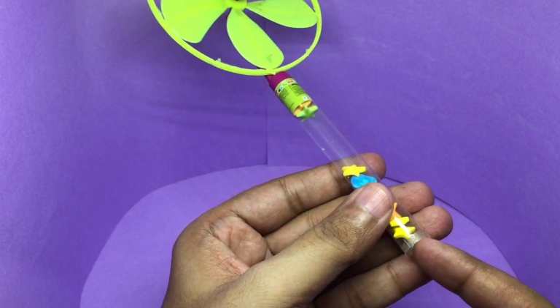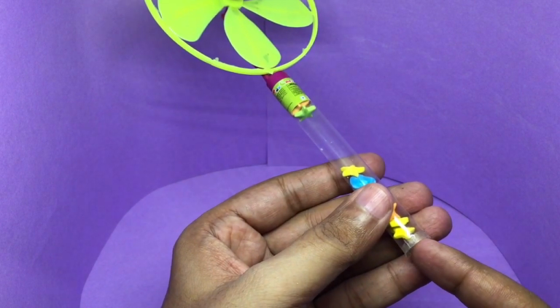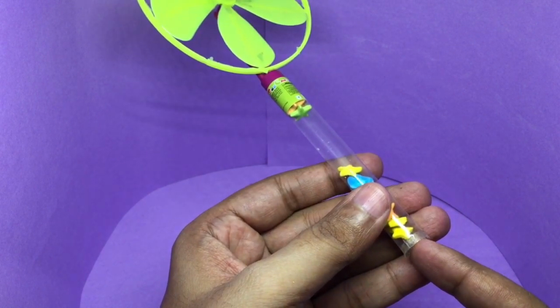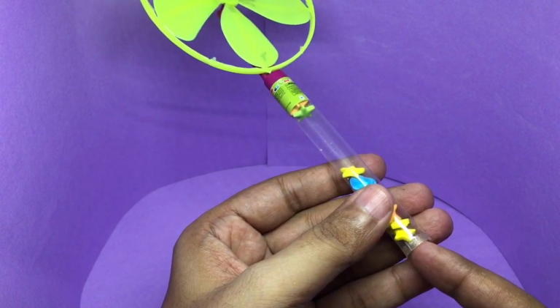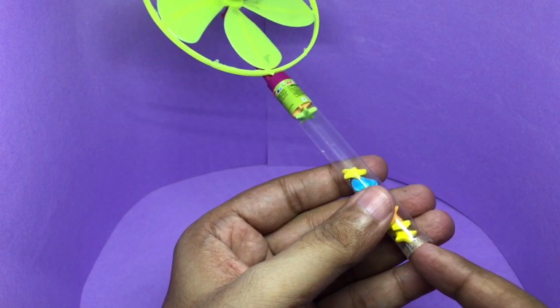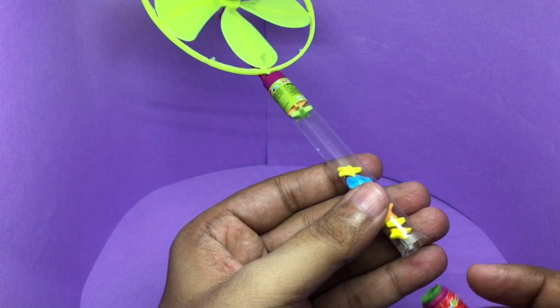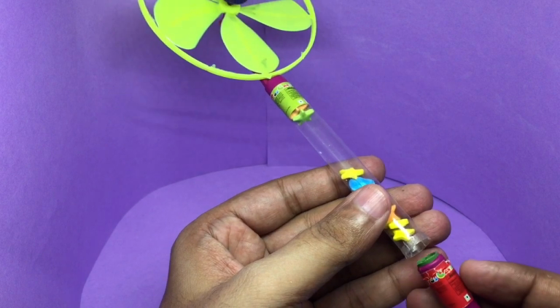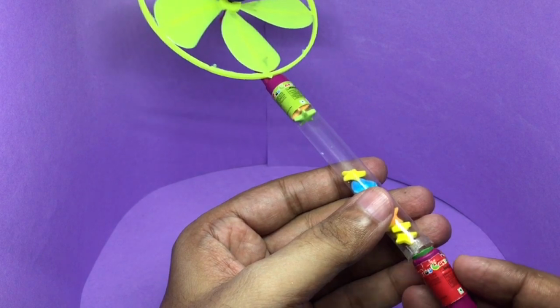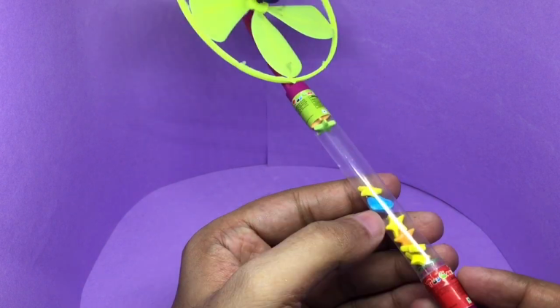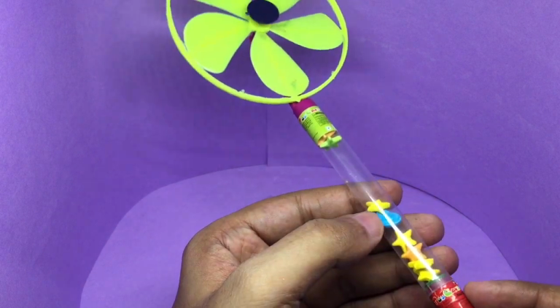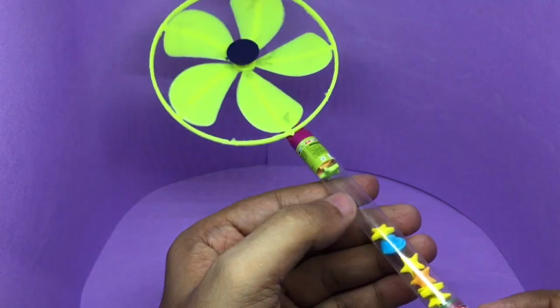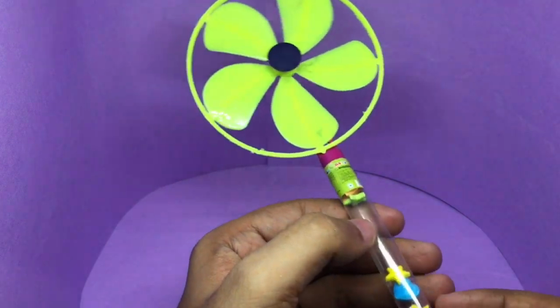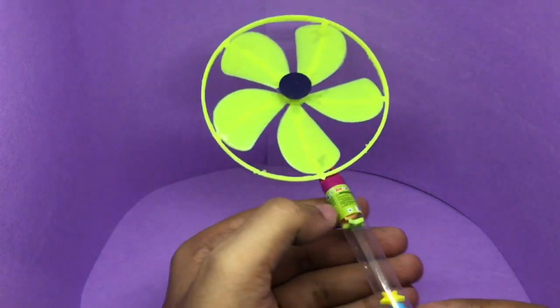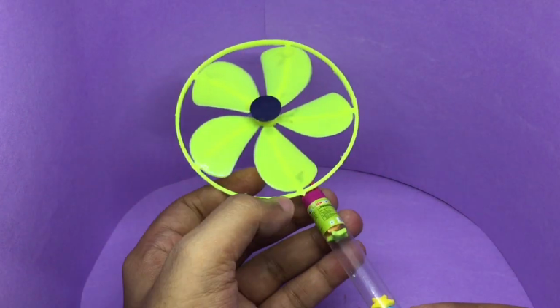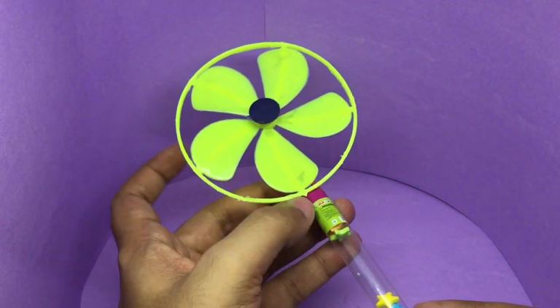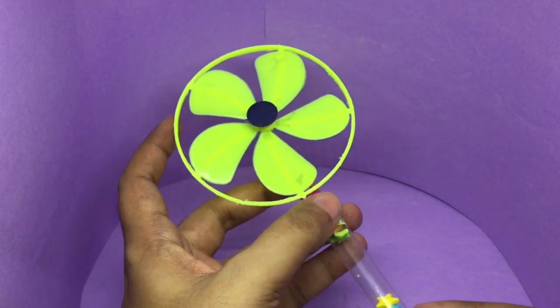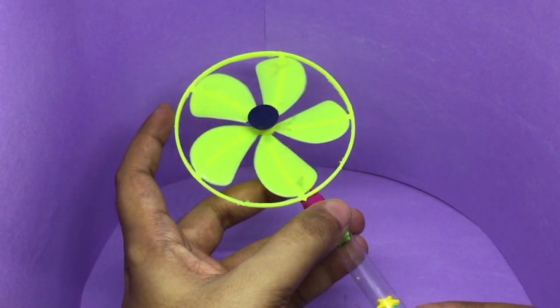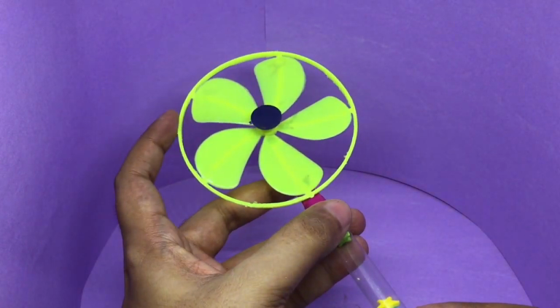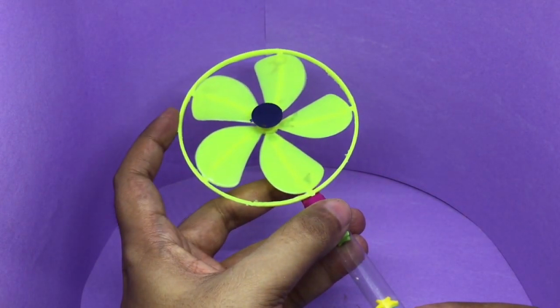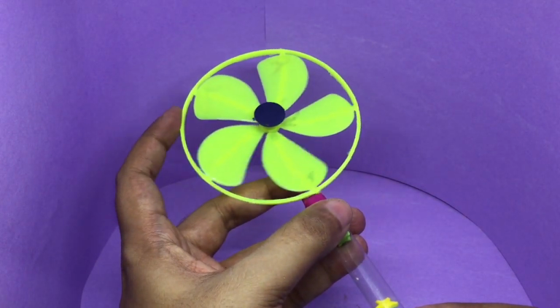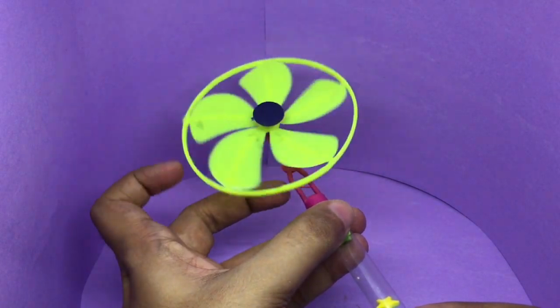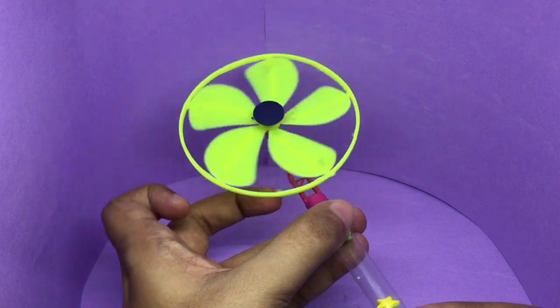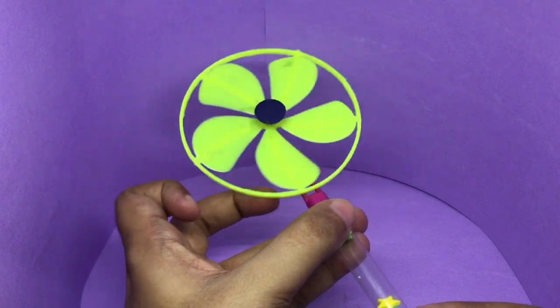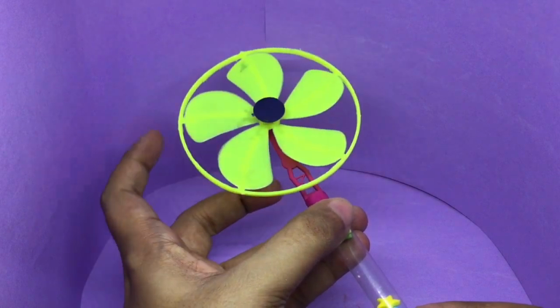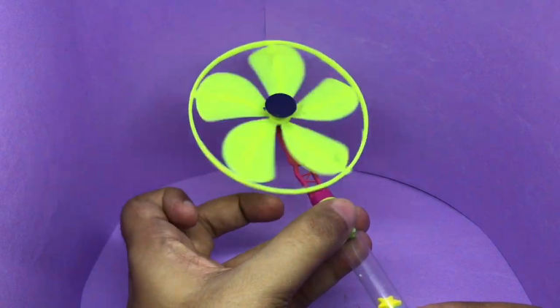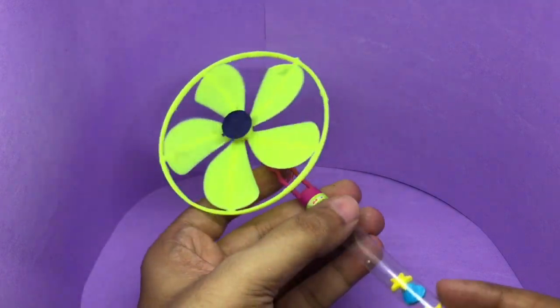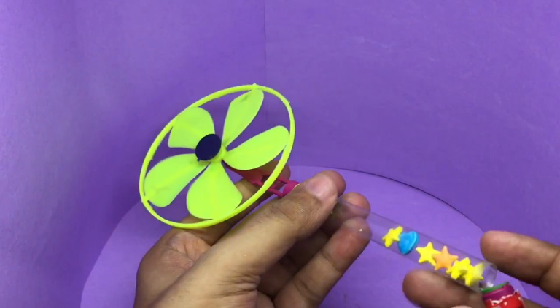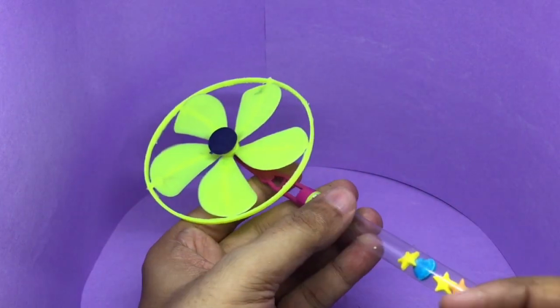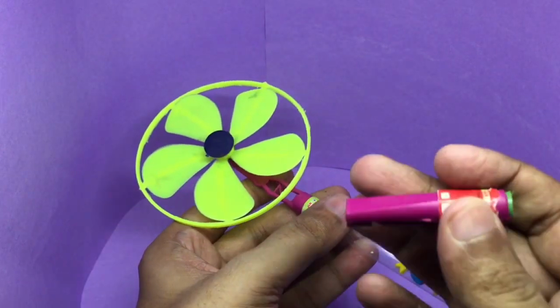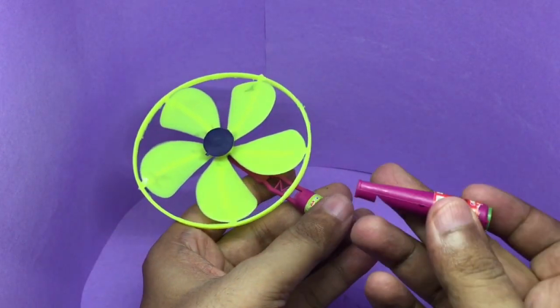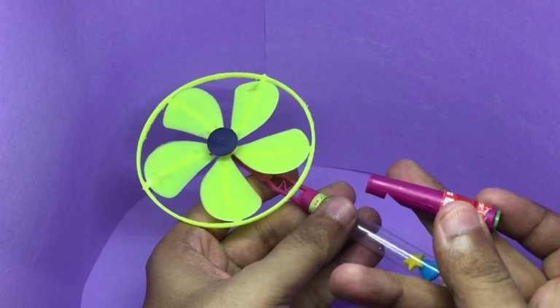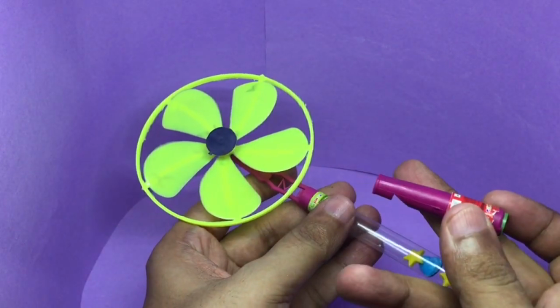It's a simple sugar candy. Once you're done eating it, you can play either with the fan or with the whistle at the bottom.